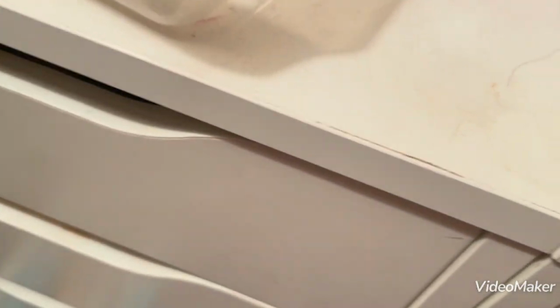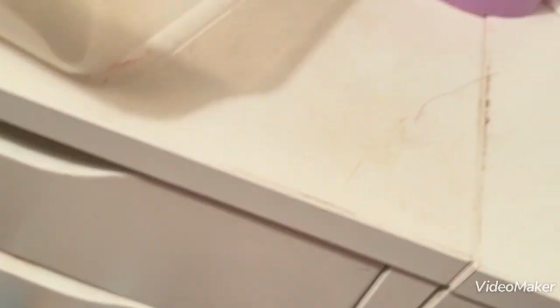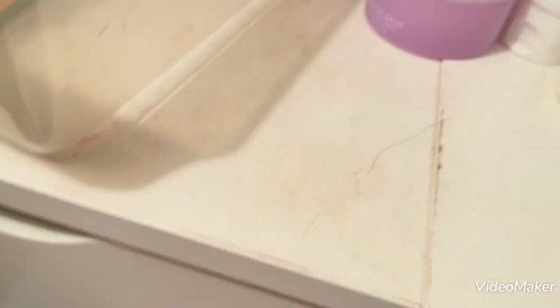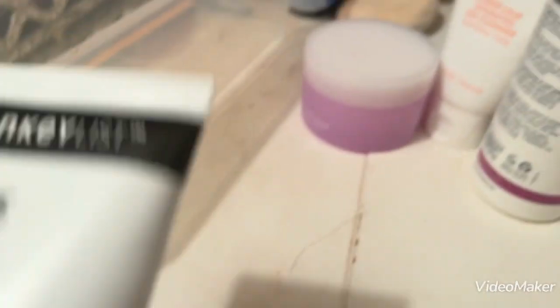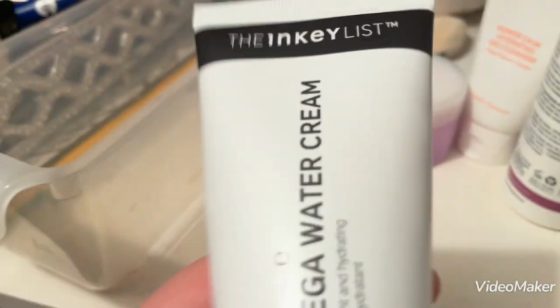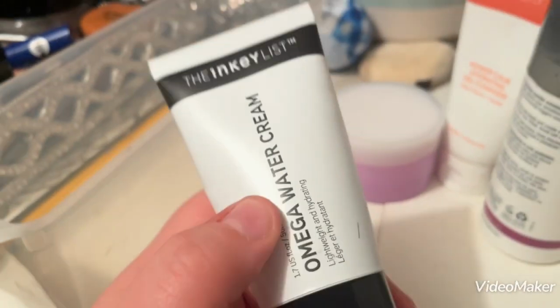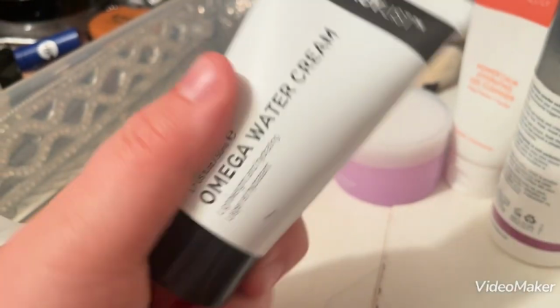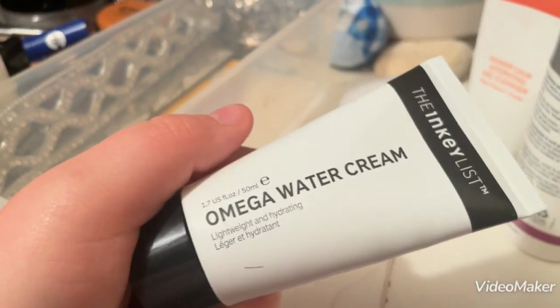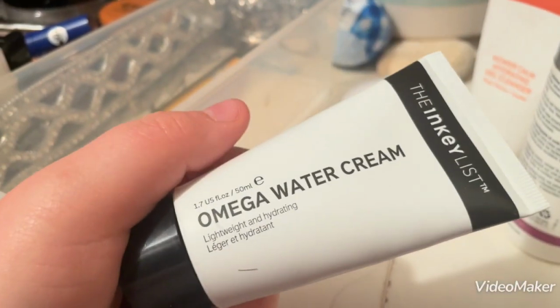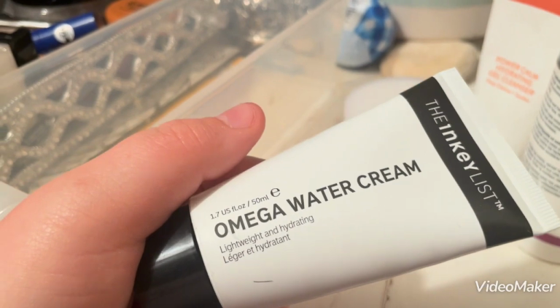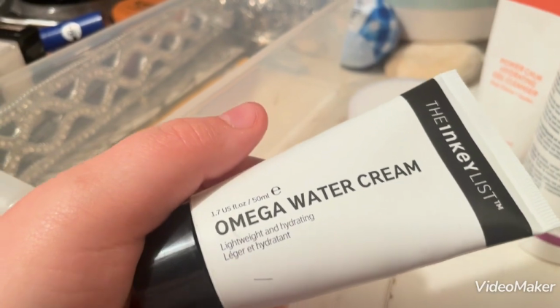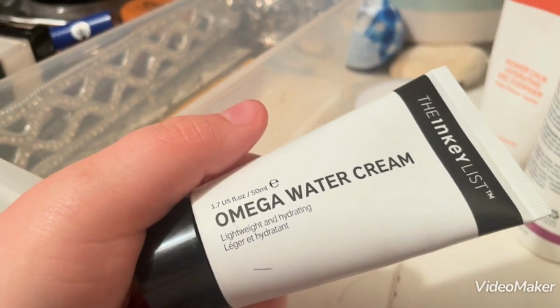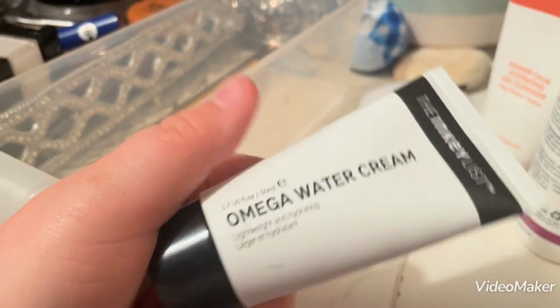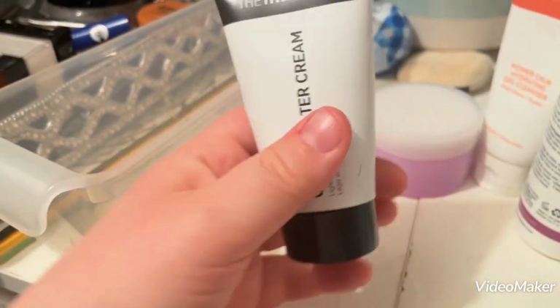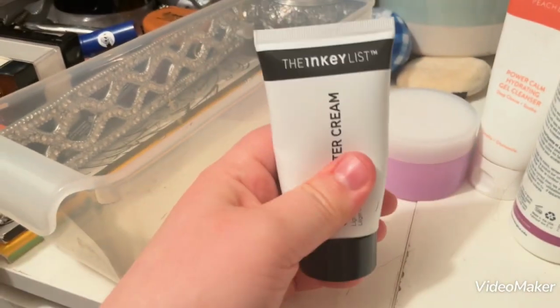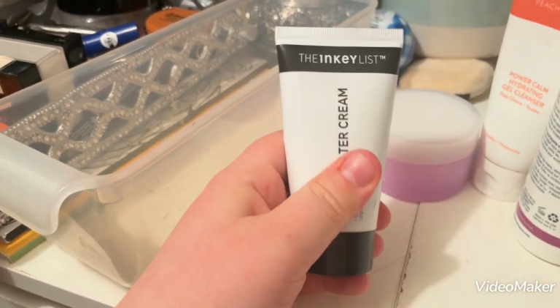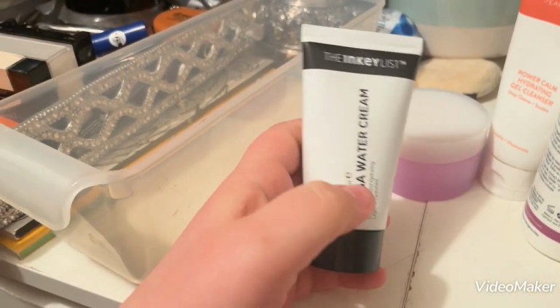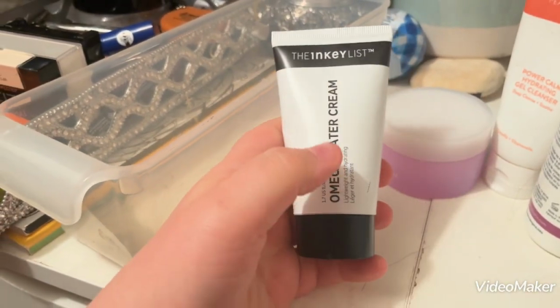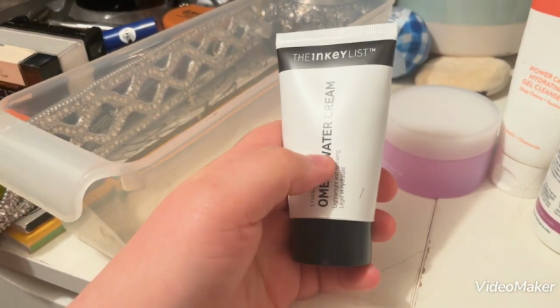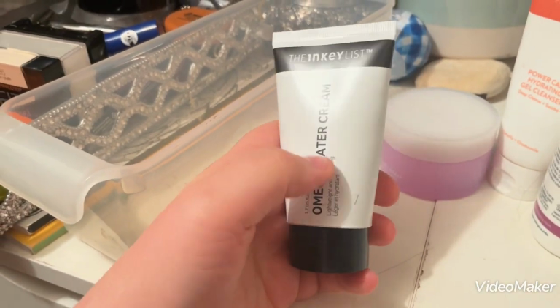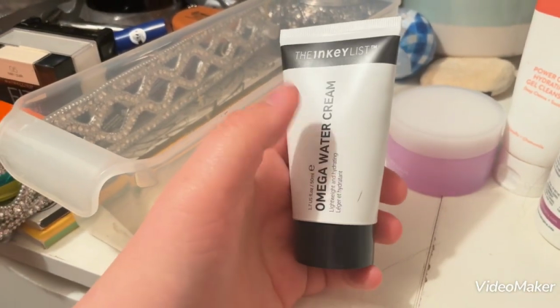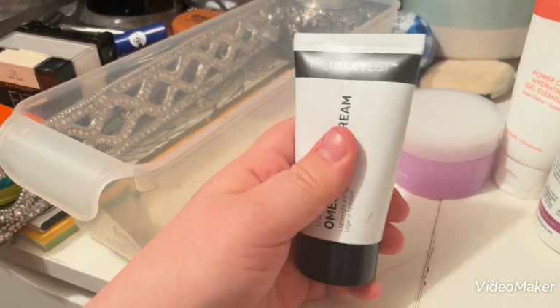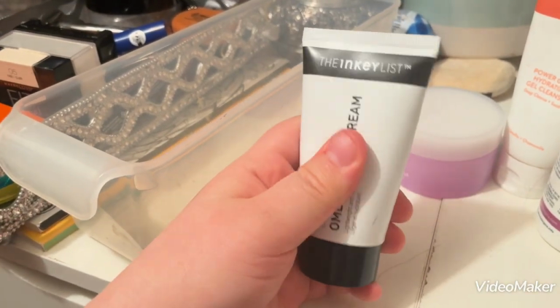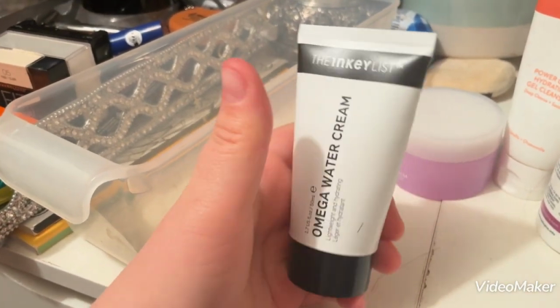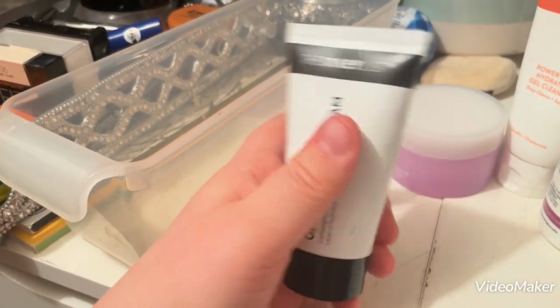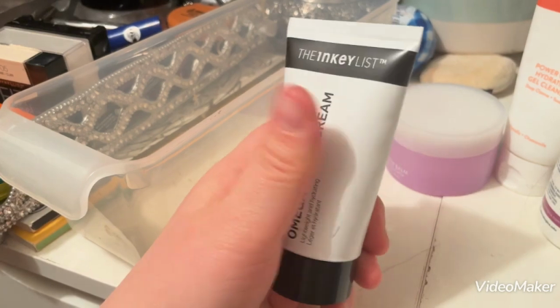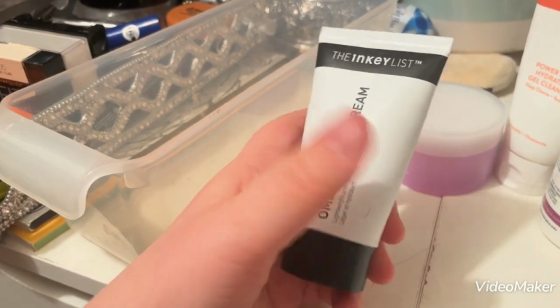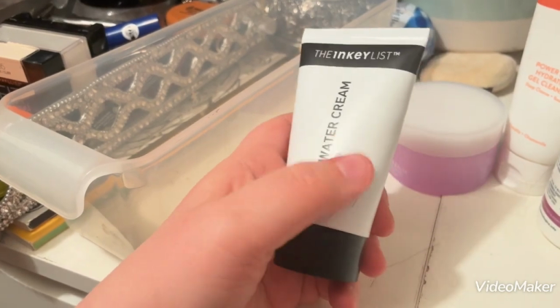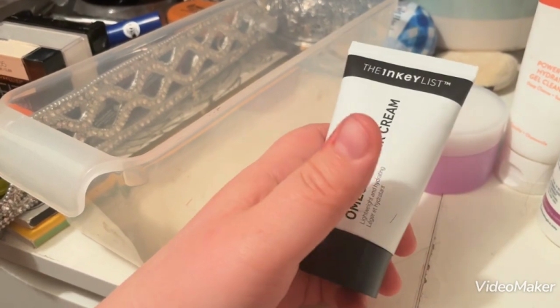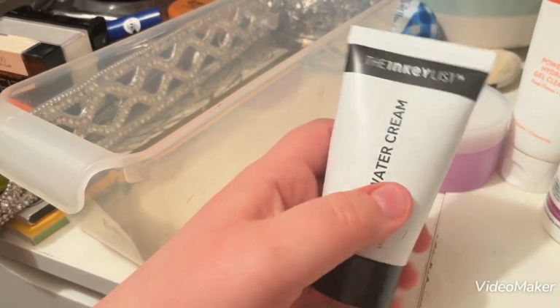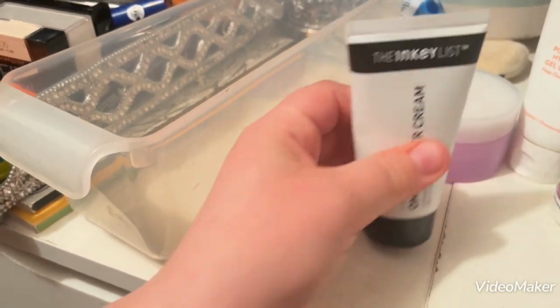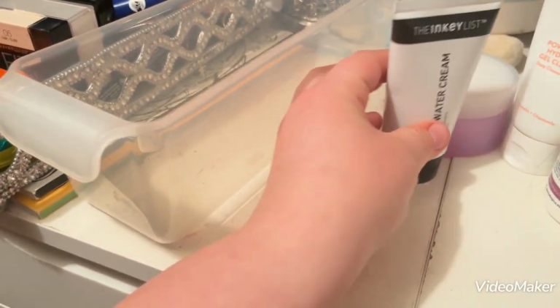I also have the Inkey List Omega Water Cream Moisturizer. This is lovely — this is beautiful. I would repurchase this a thousand percent.